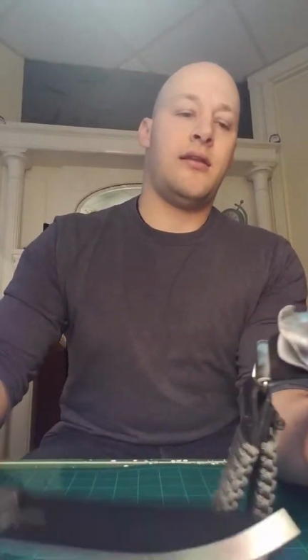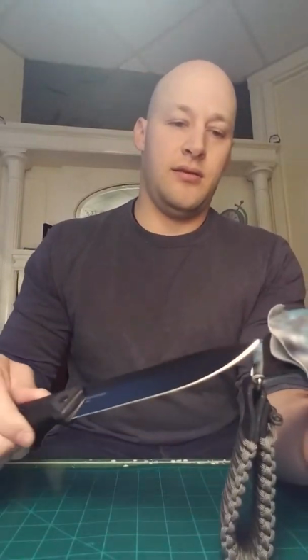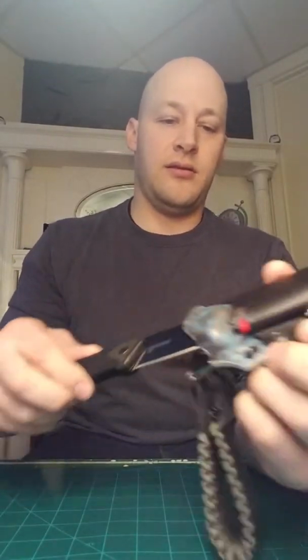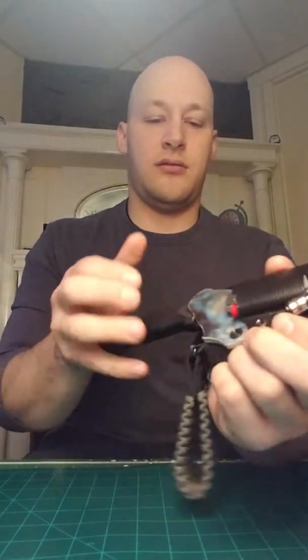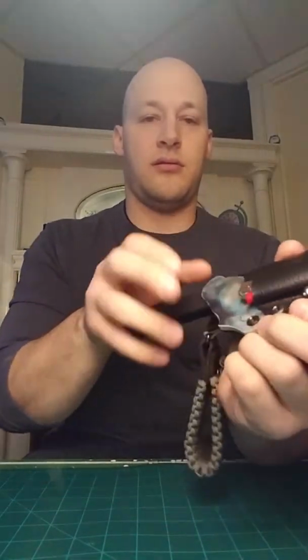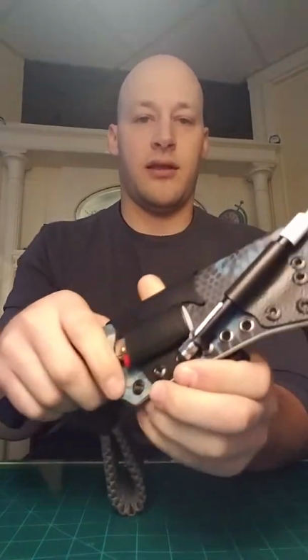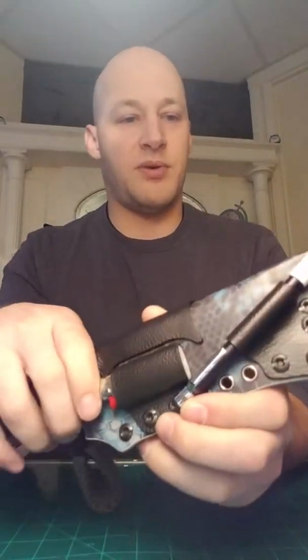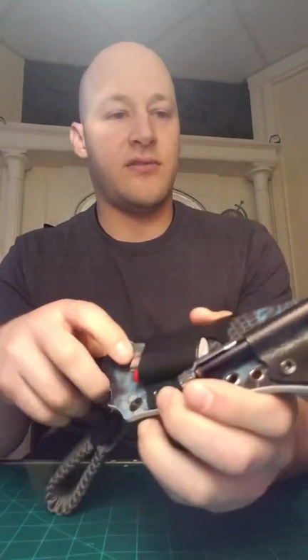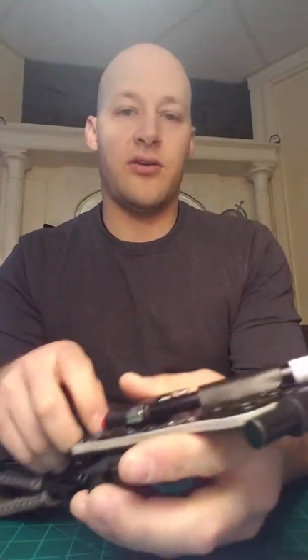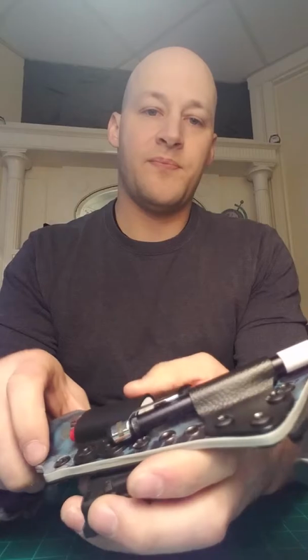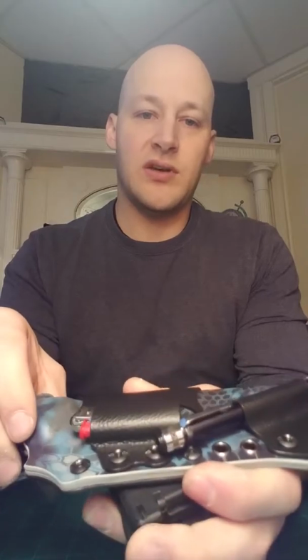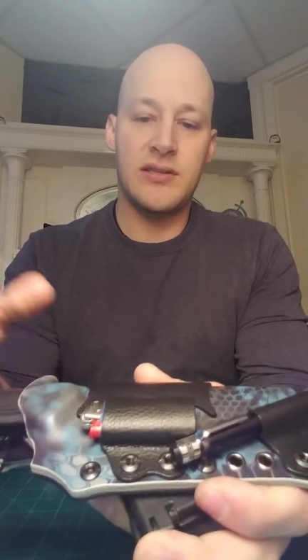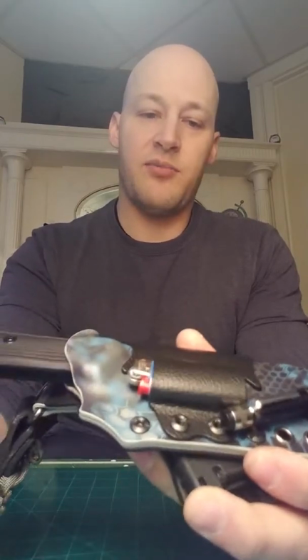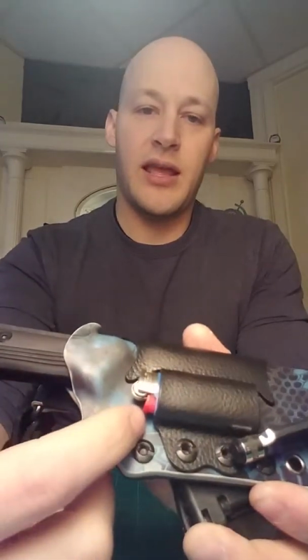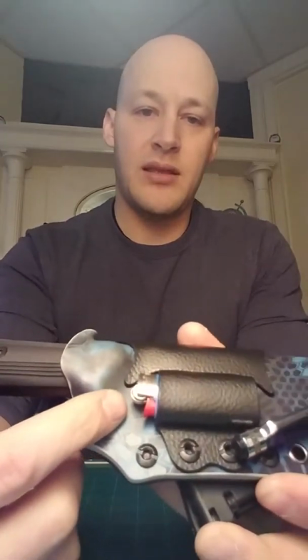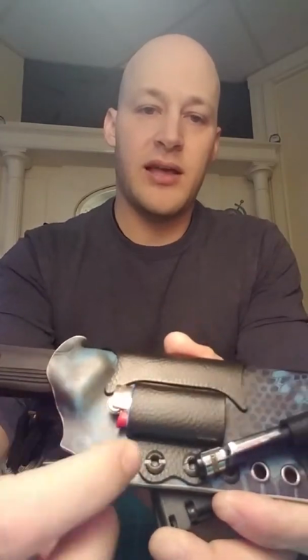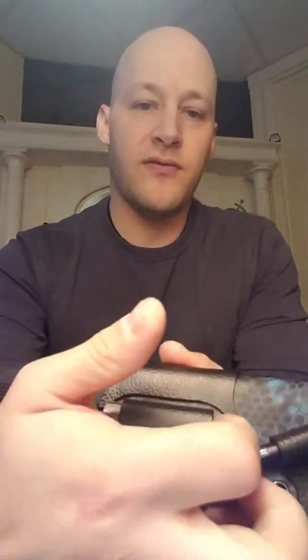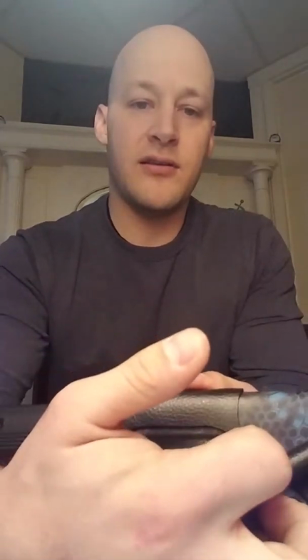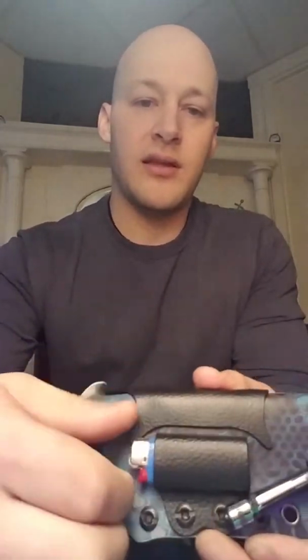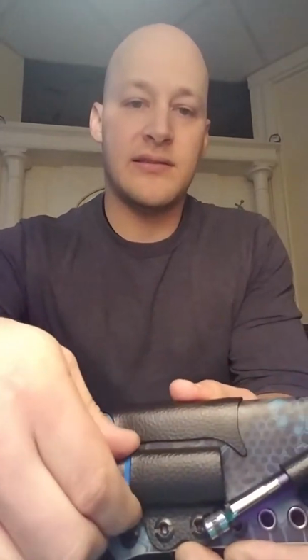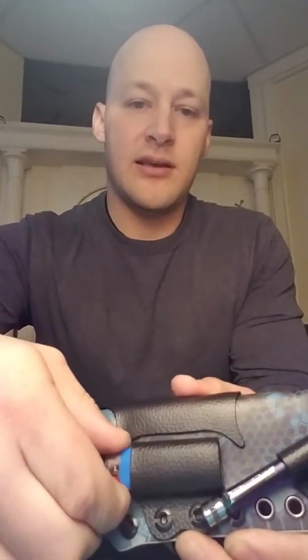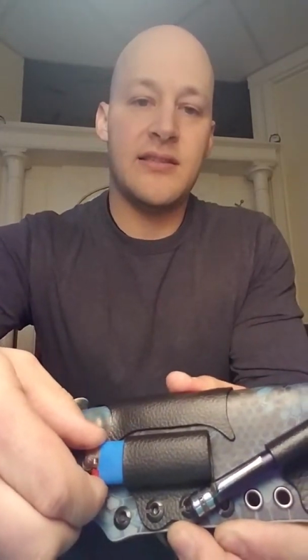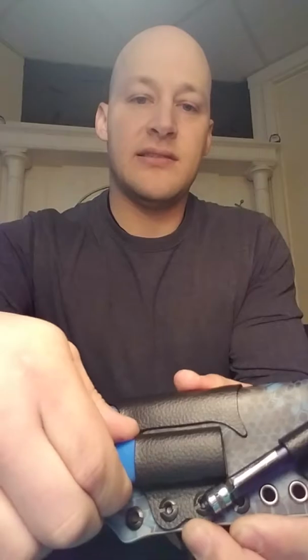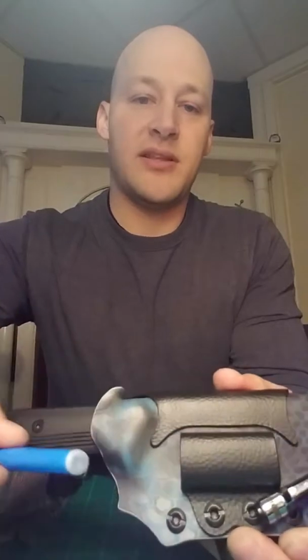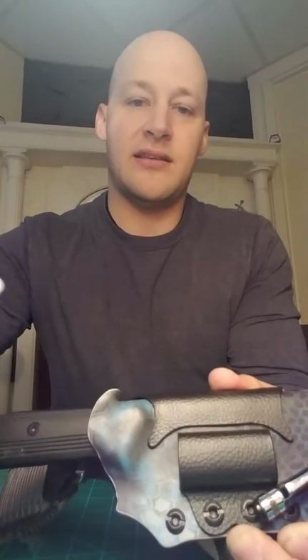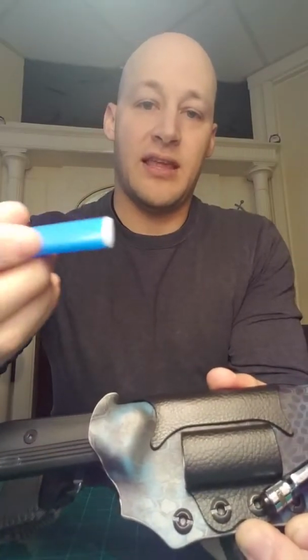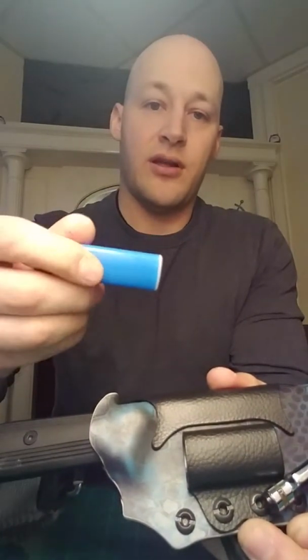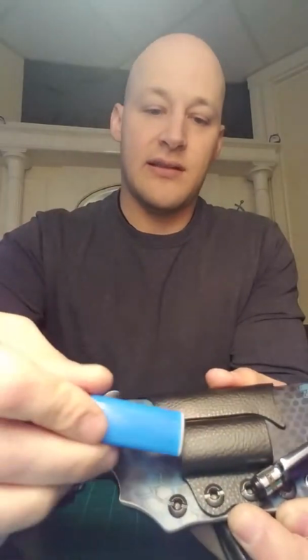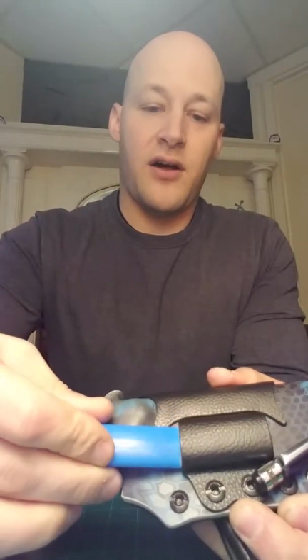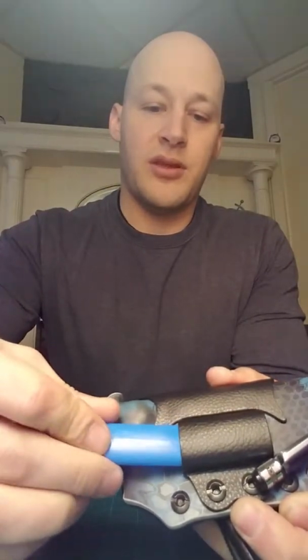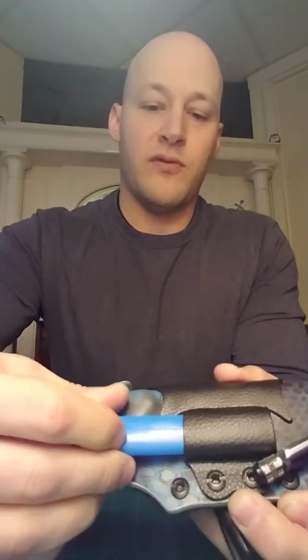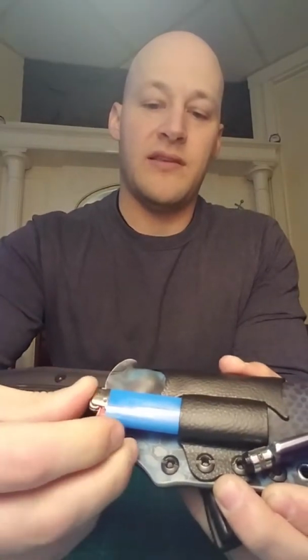There's a nice positive click going in. As you can see, I've put a mini Bic lighter on the front, and it's in there nice and tight but easy enough to get out - it's not going to fall out, but you can remove it pretty easily.